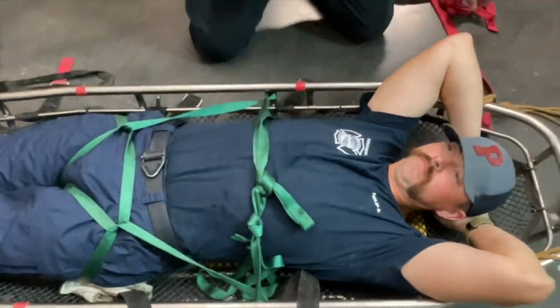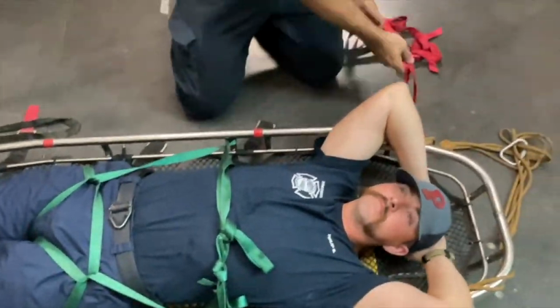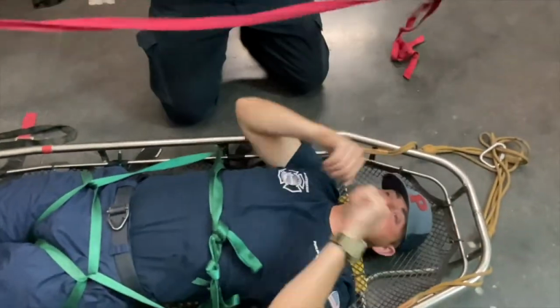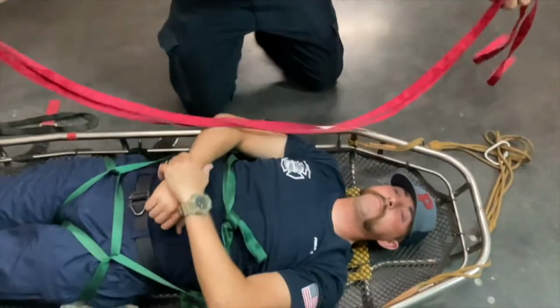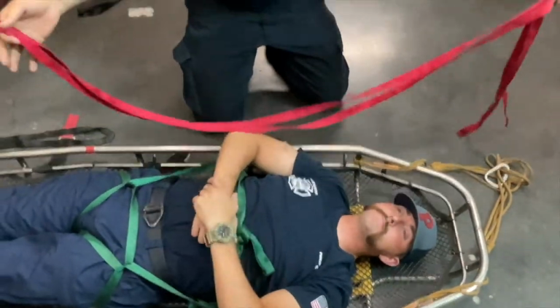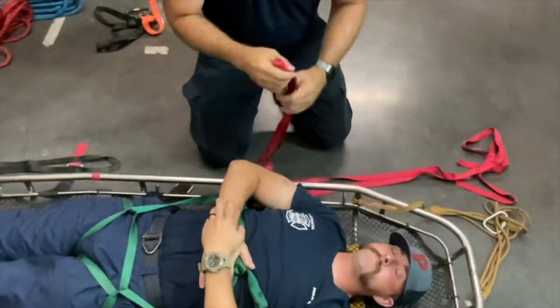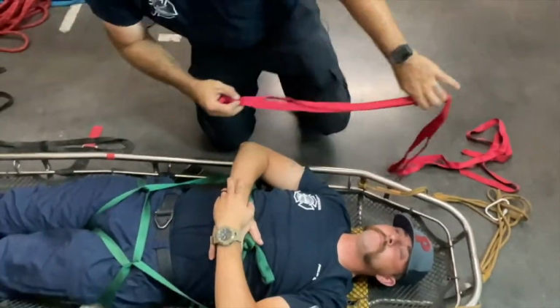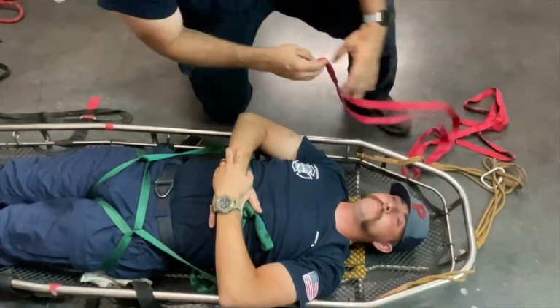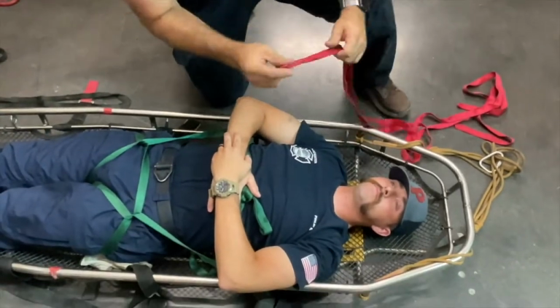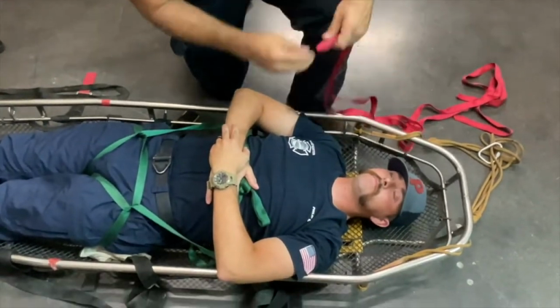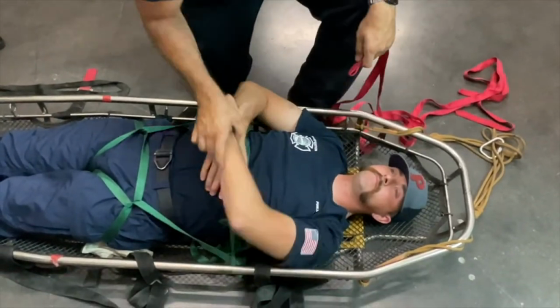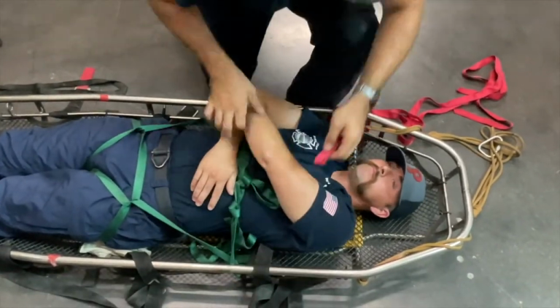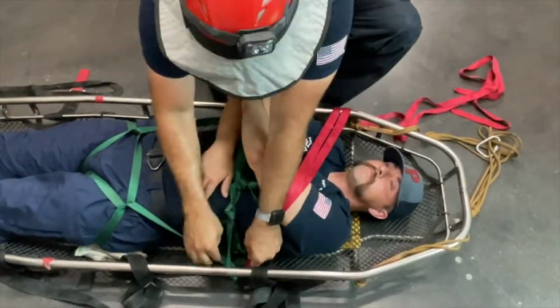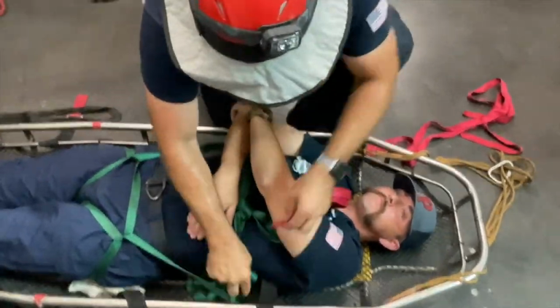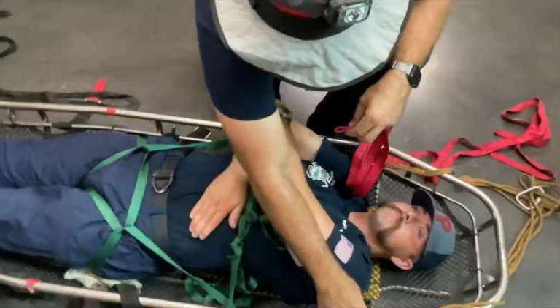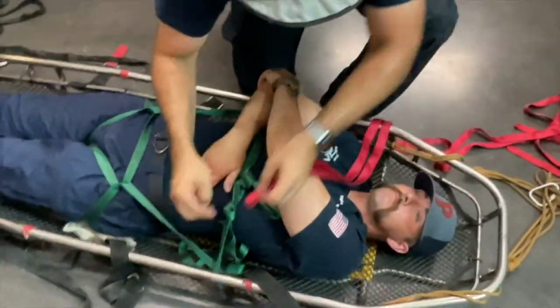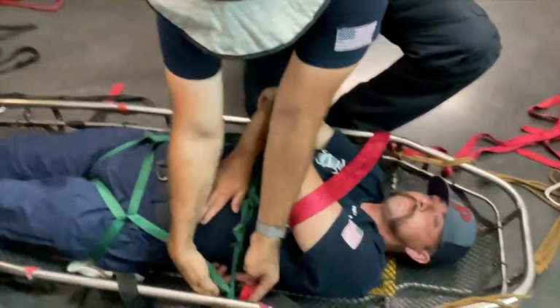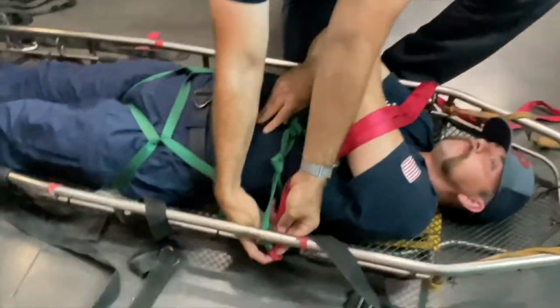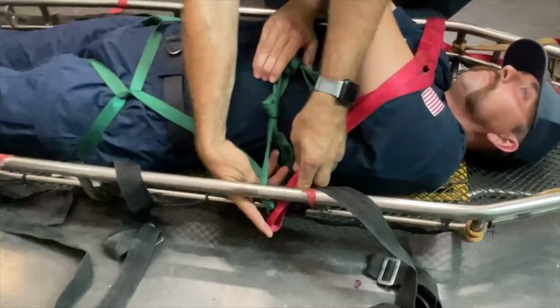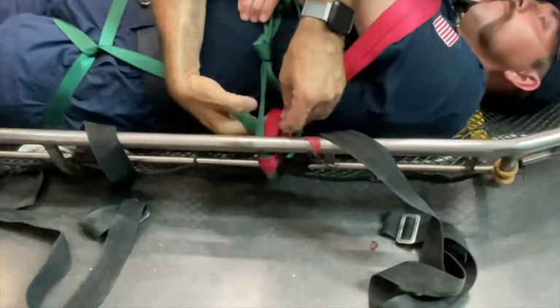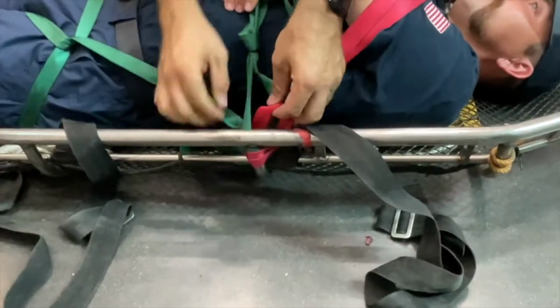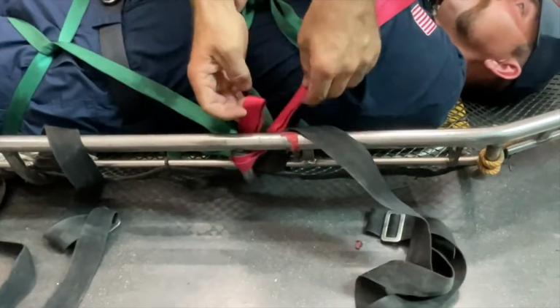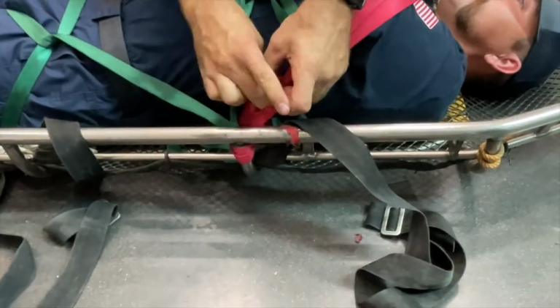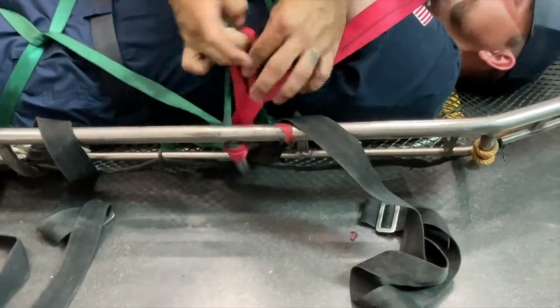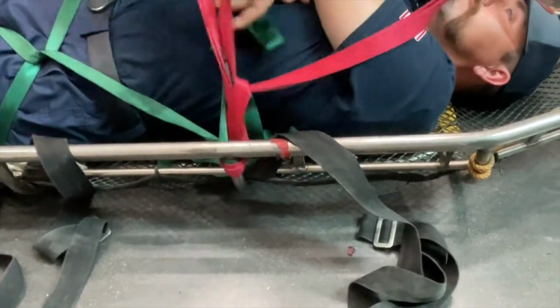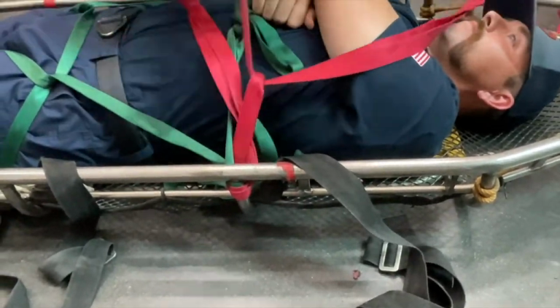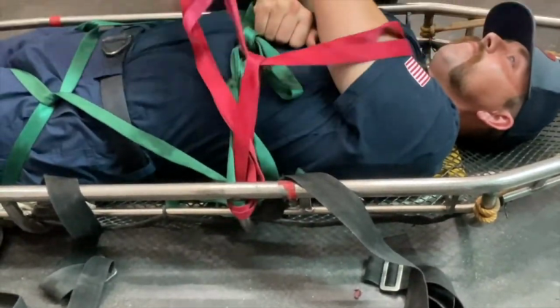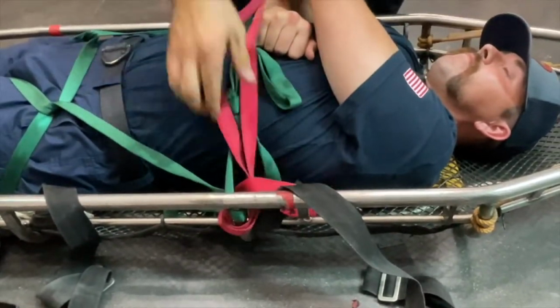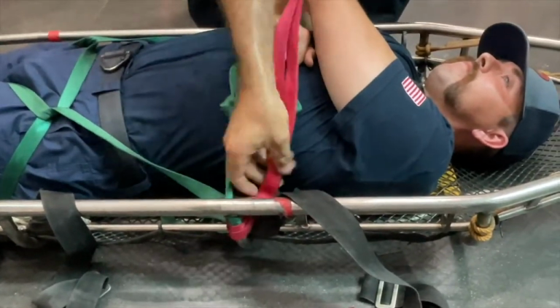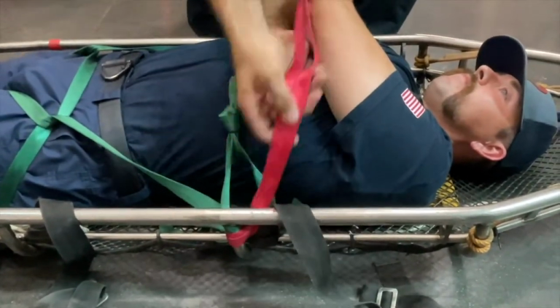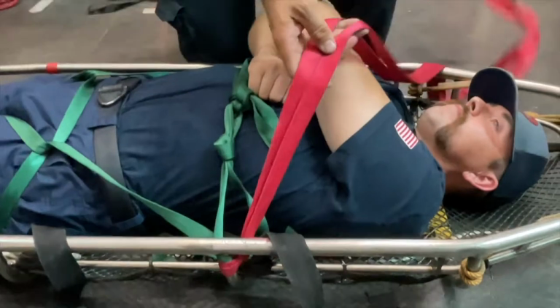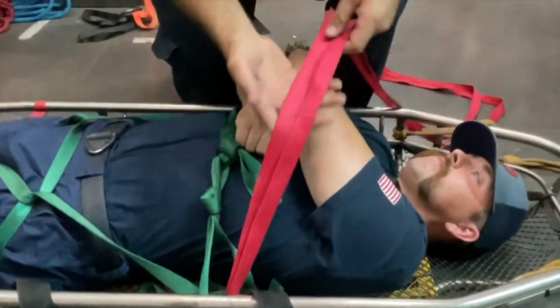Option one for securing the patient's upper torso is taking the red webbing, making a bite in the middle of it, and wrapping that with a girth hitch around the same post that you ended the green webbing on.